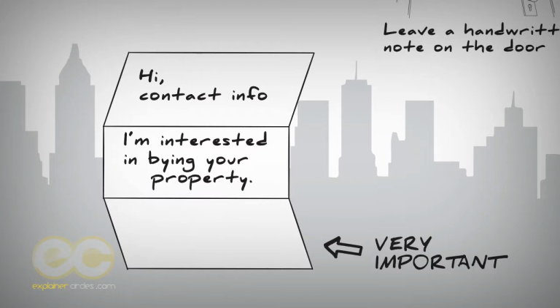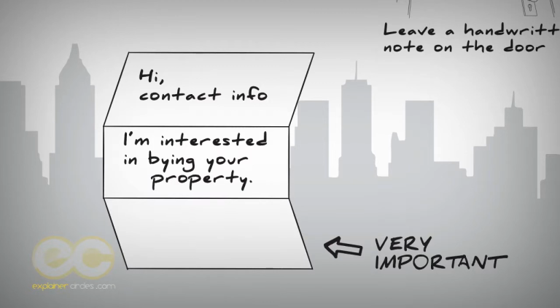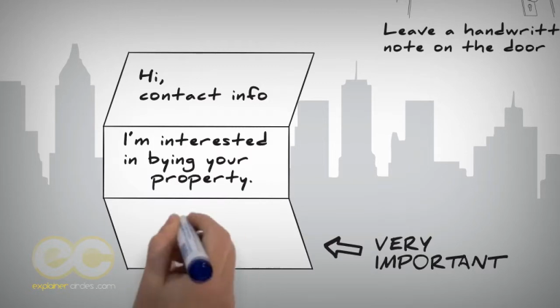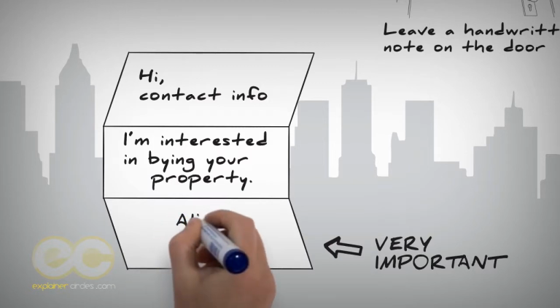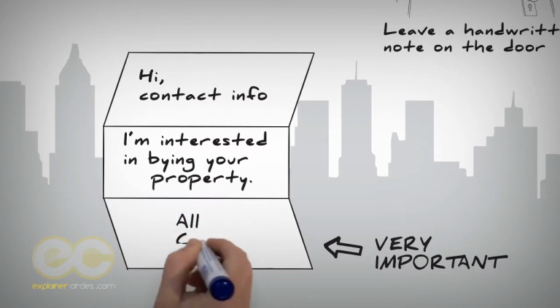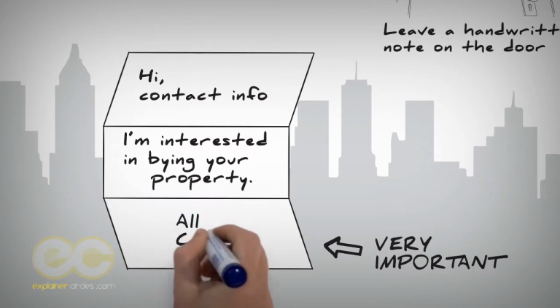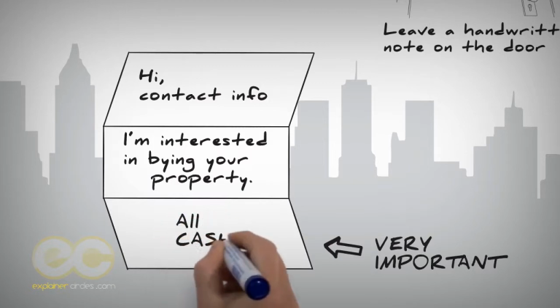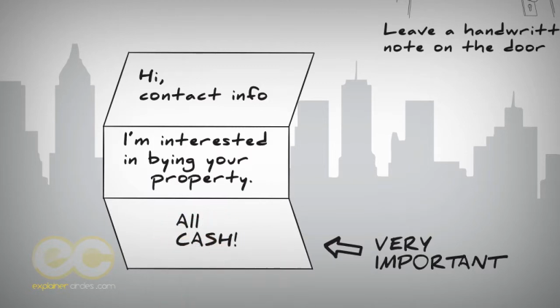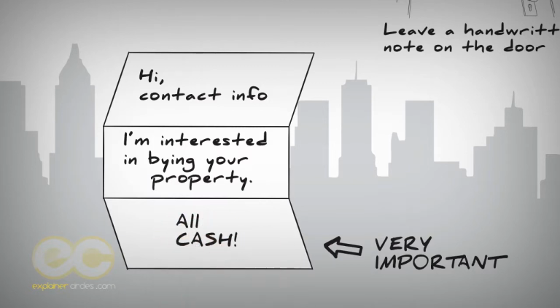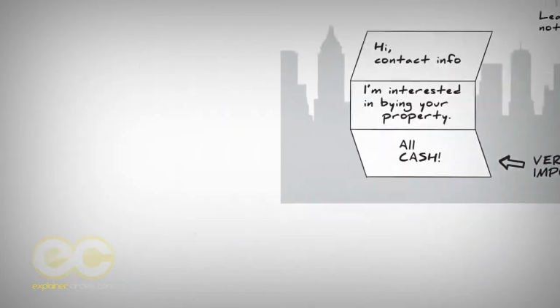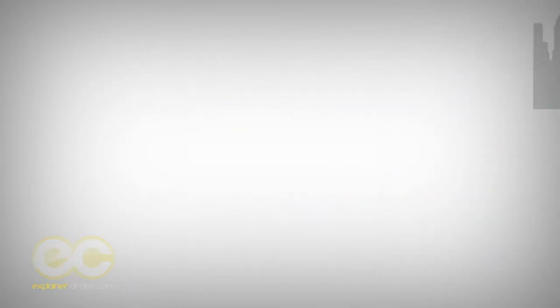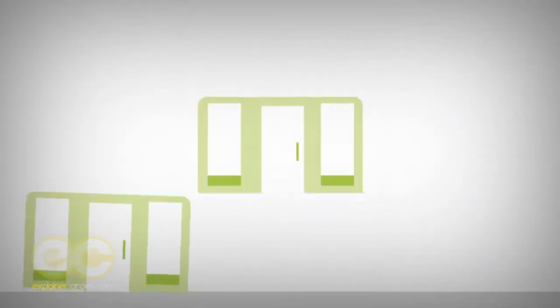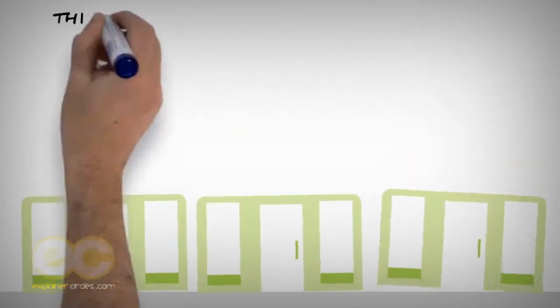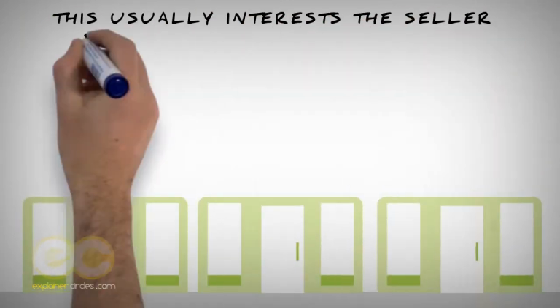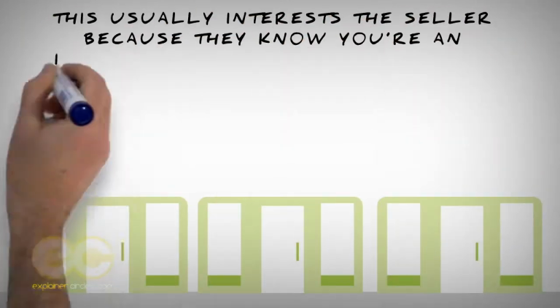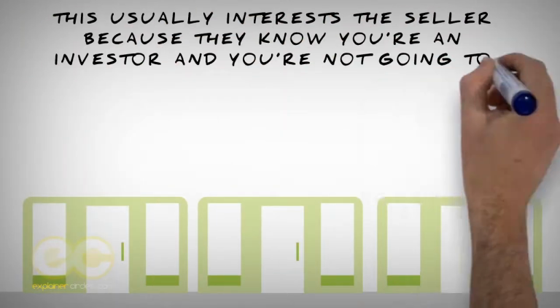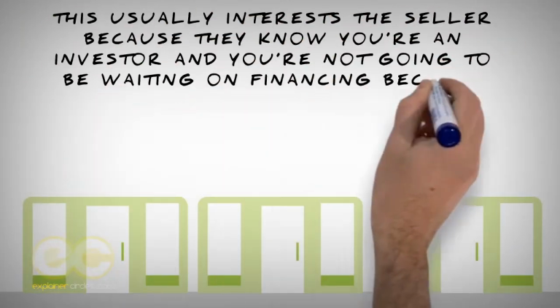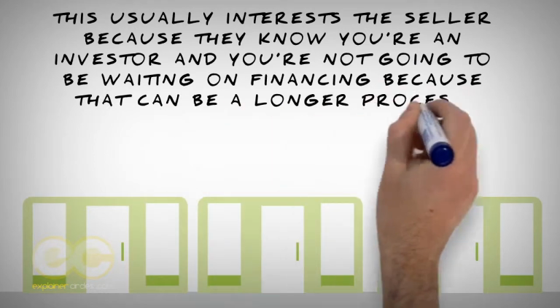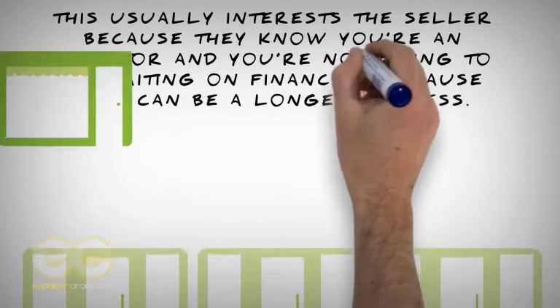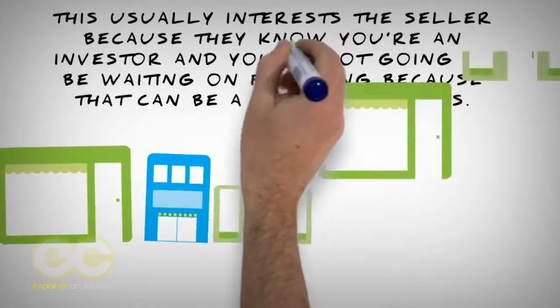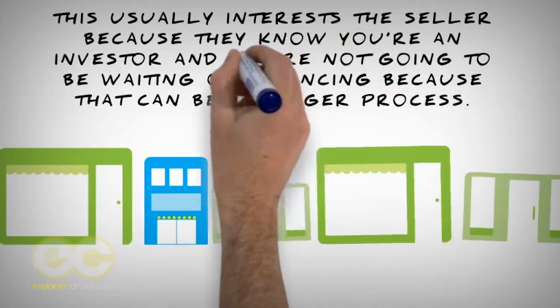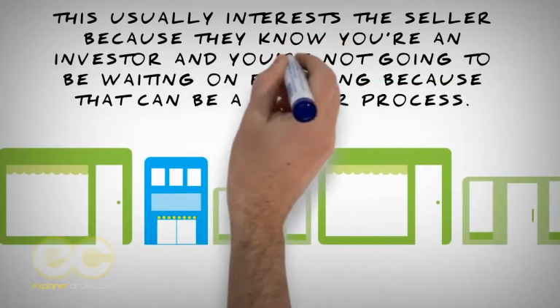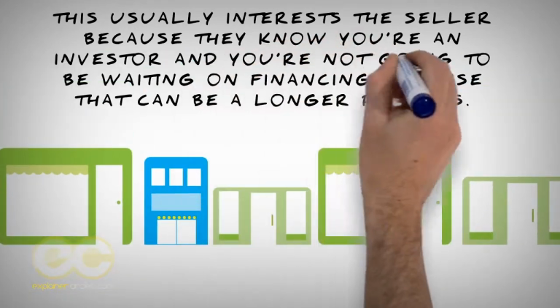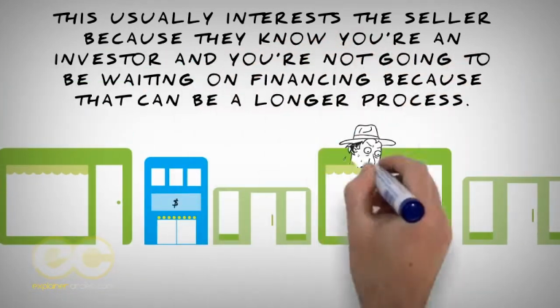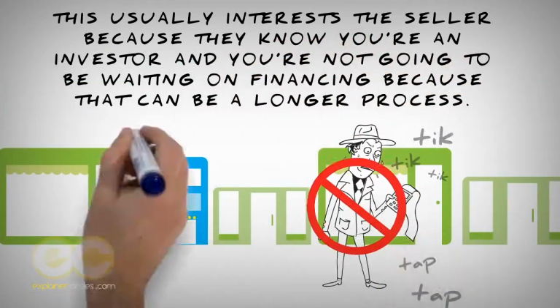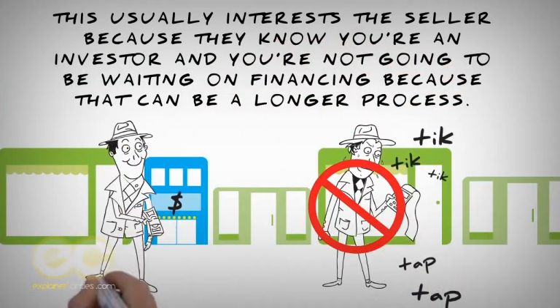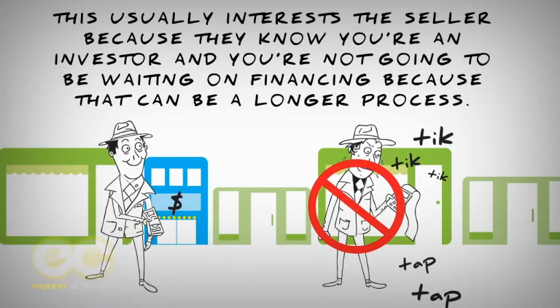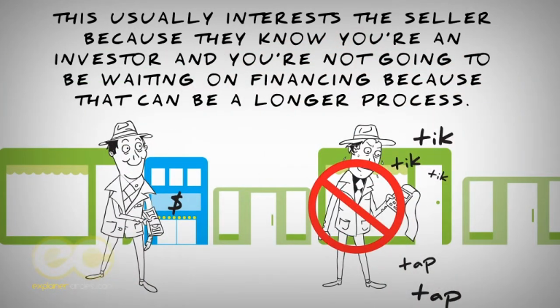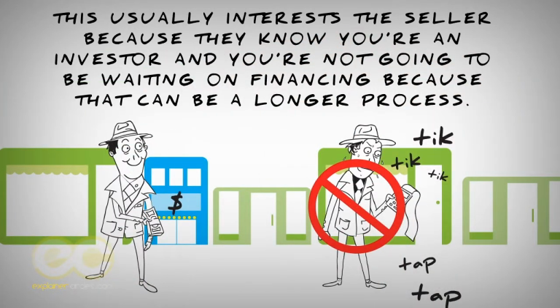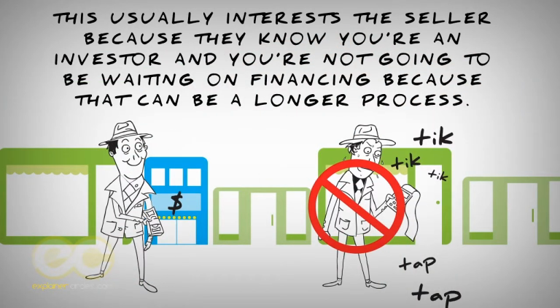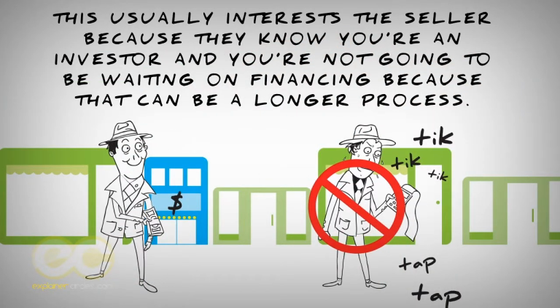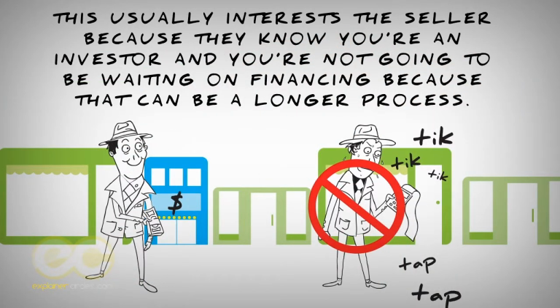Make sure you put in 'all cash.' This usually interests the seller because they know you're an investor and you're not going to be waiting on financing, because that can be a longer process.